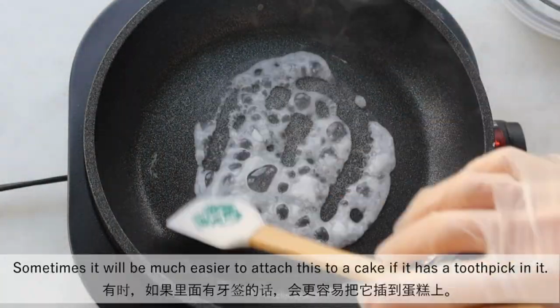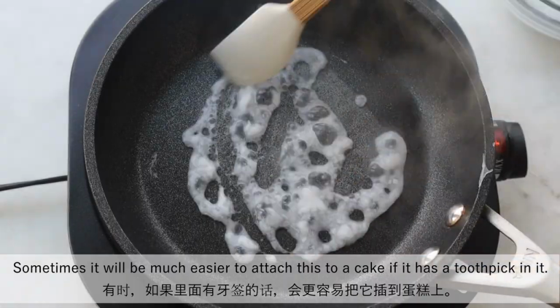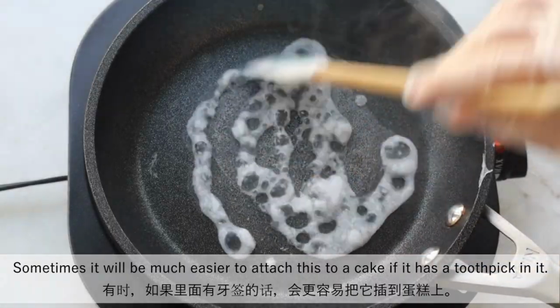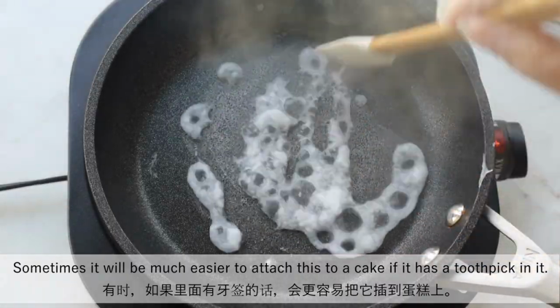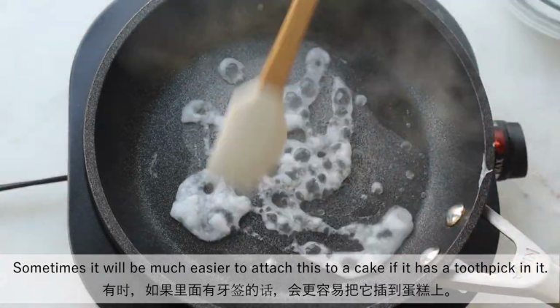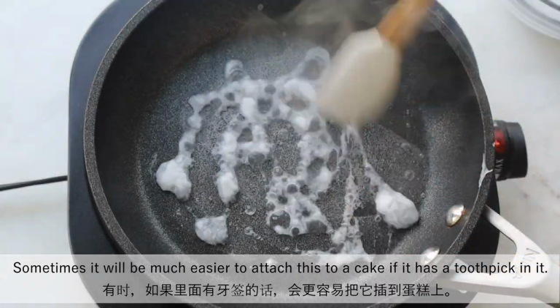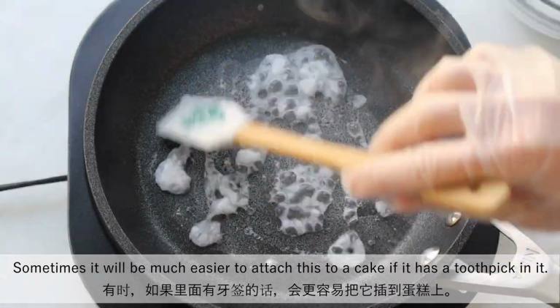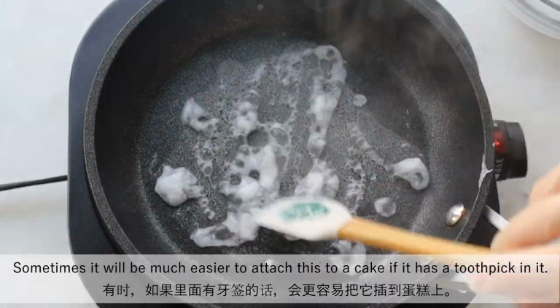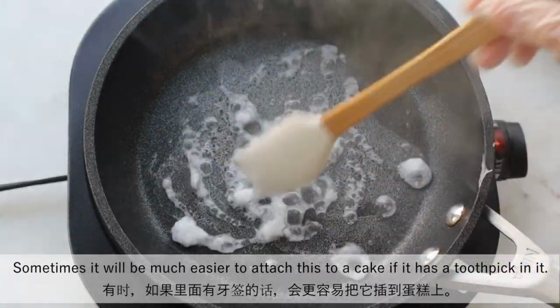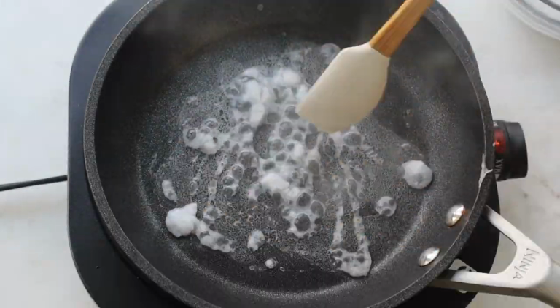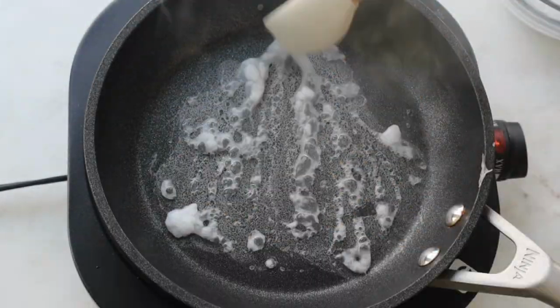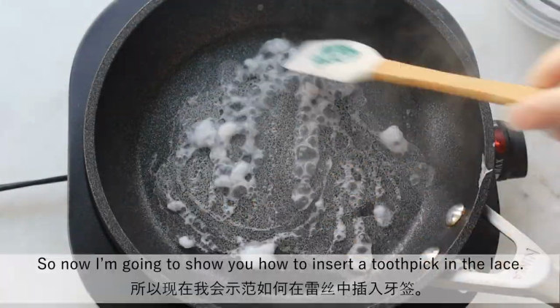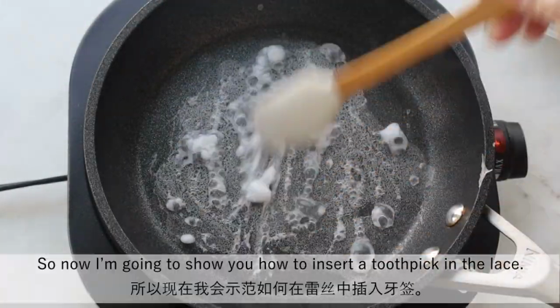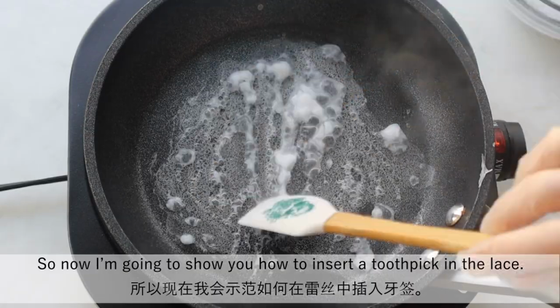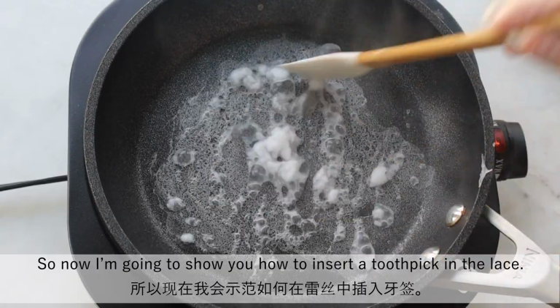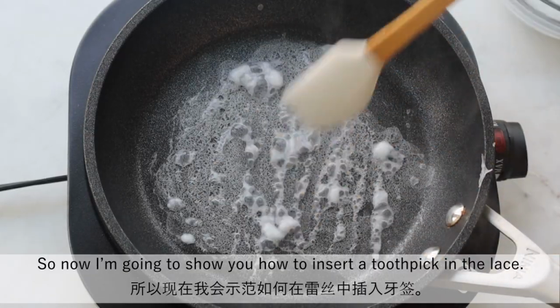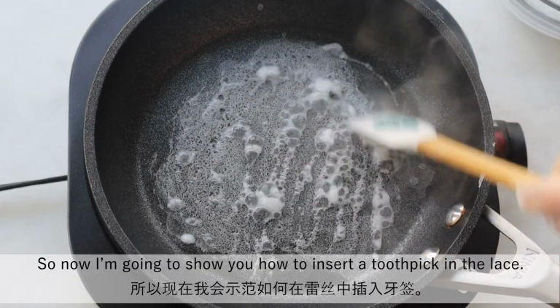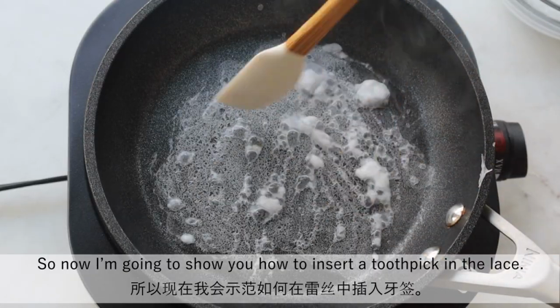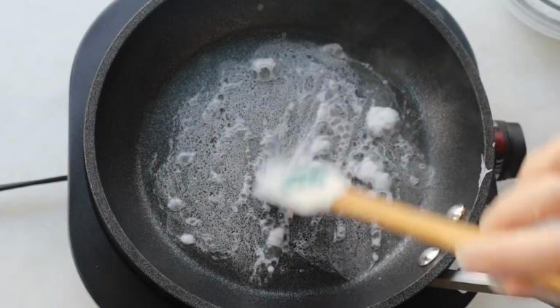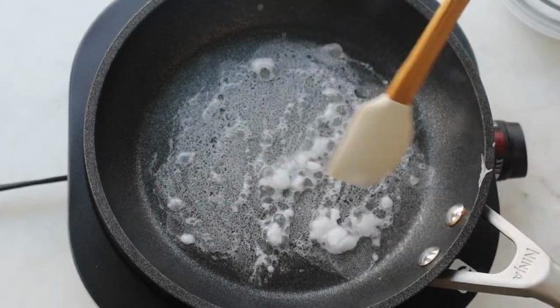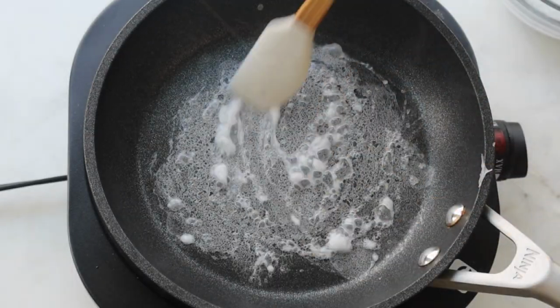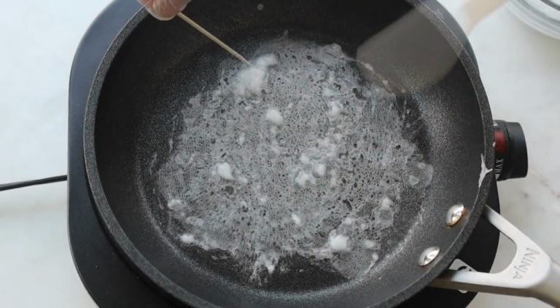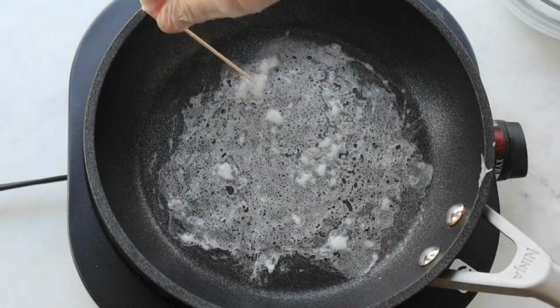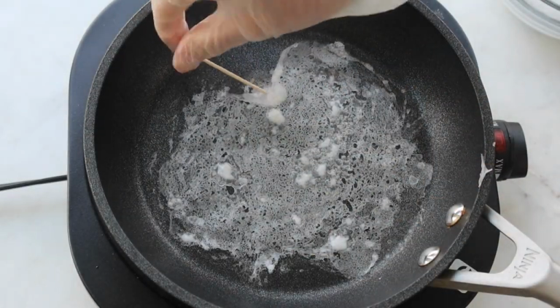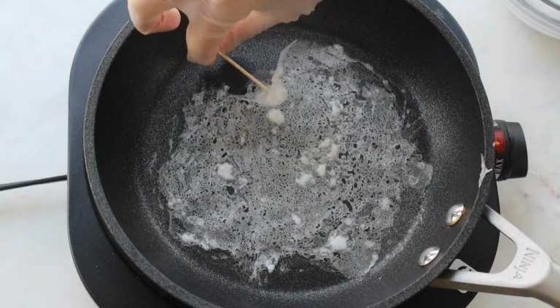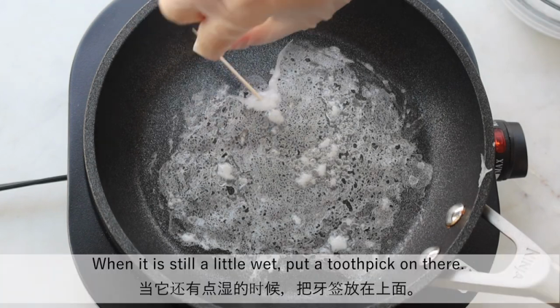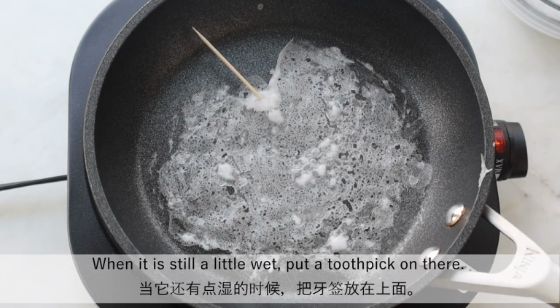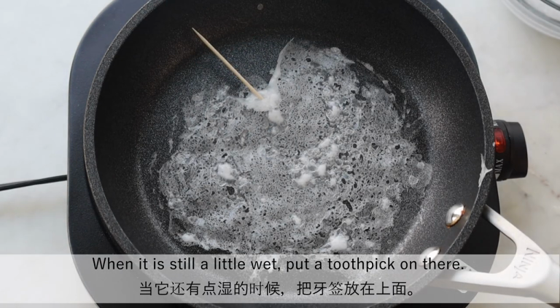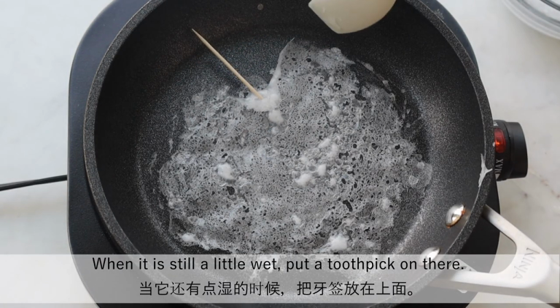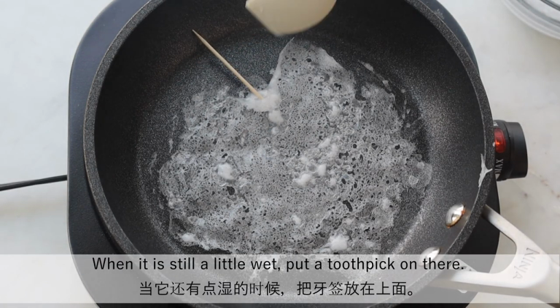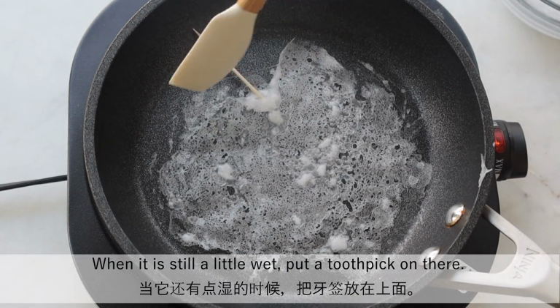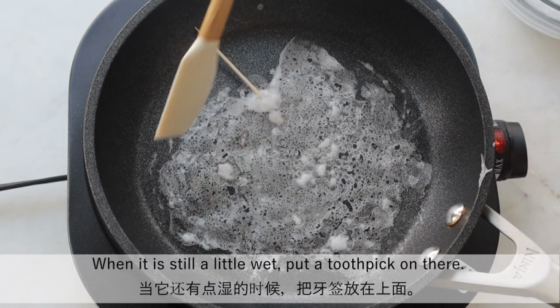Sometimes it will be much easier to attach these to a cake if it has a toothpick in it. So now I'm going to show you how to insert the toothpick in the lace. When it's still a little wet, put a toothpick on there.